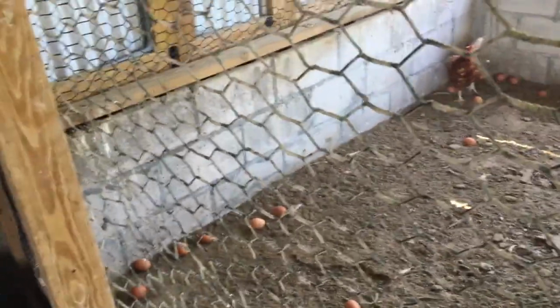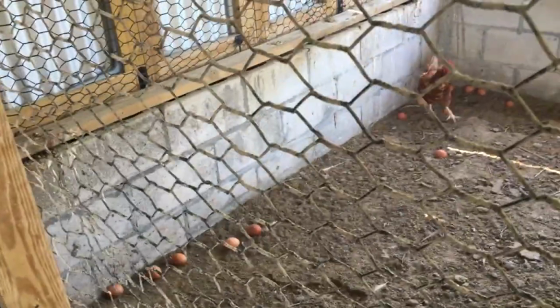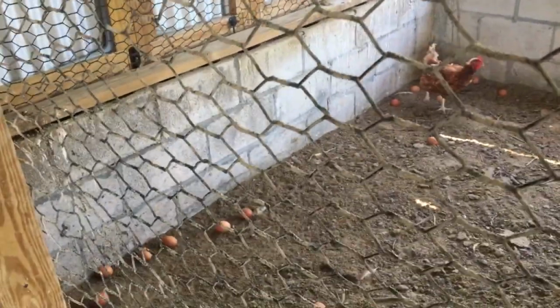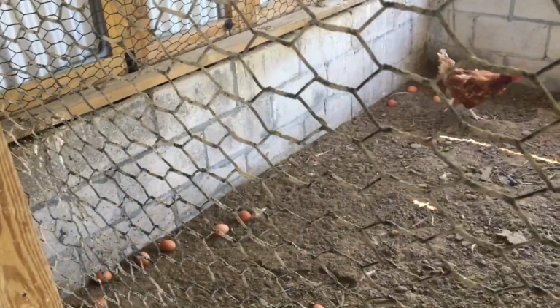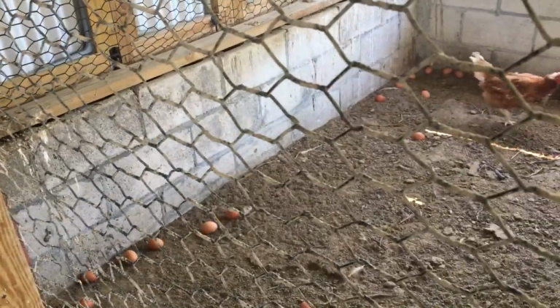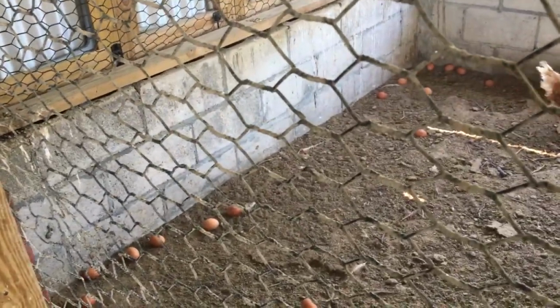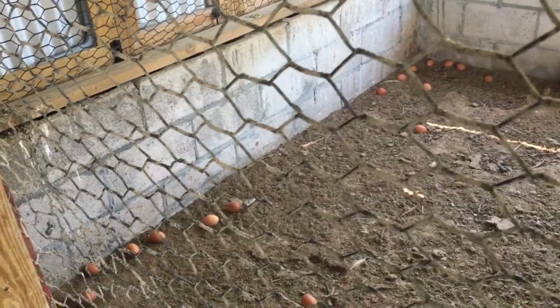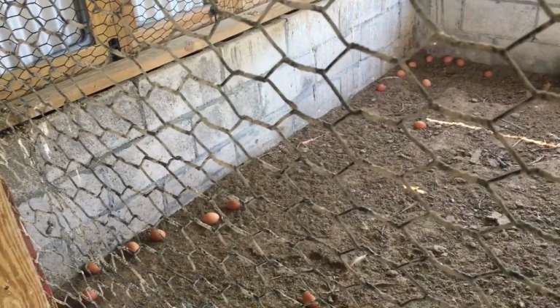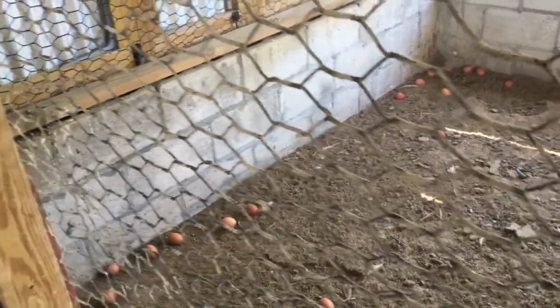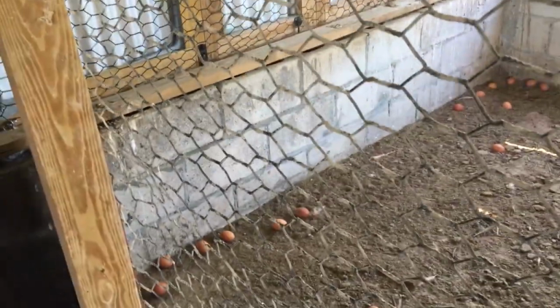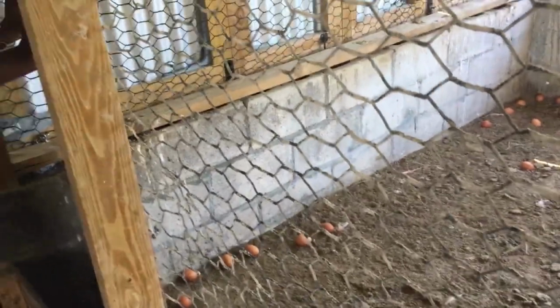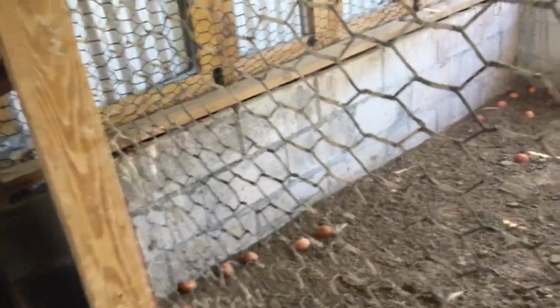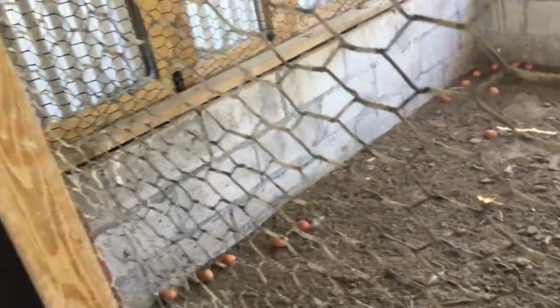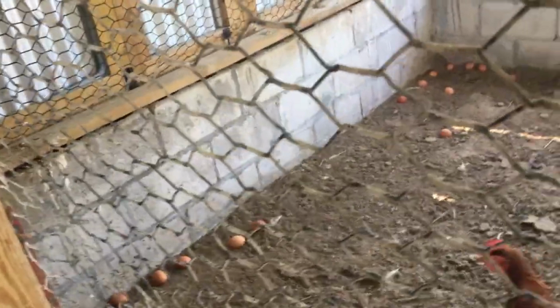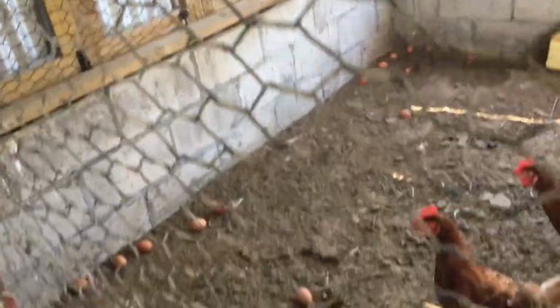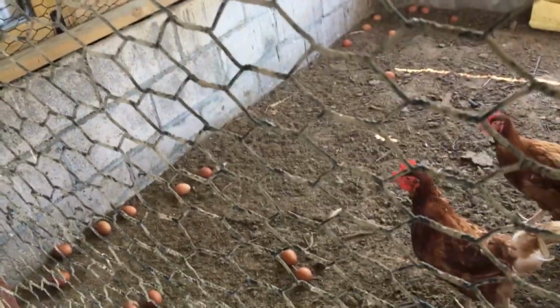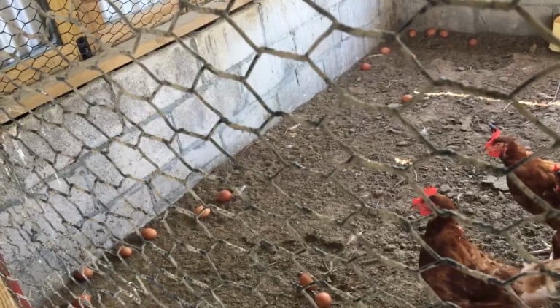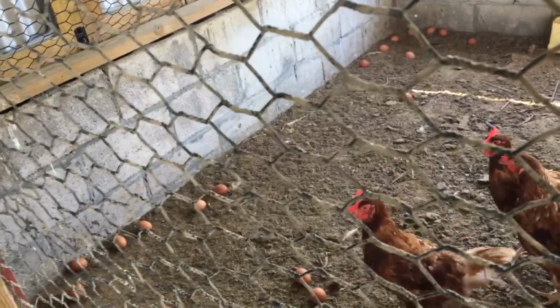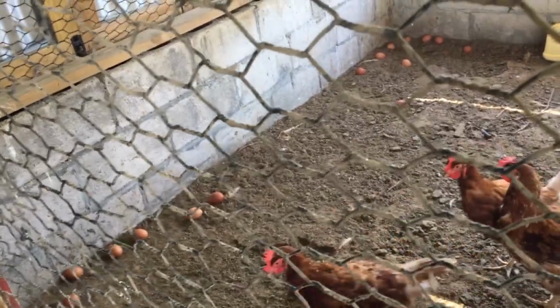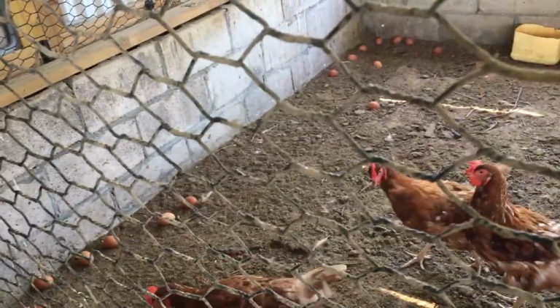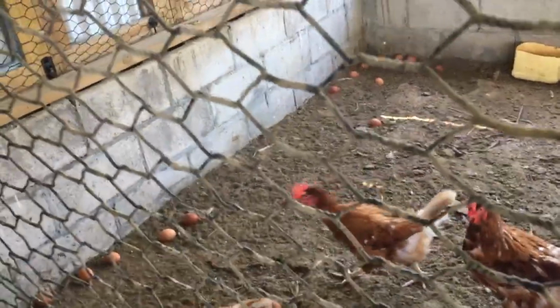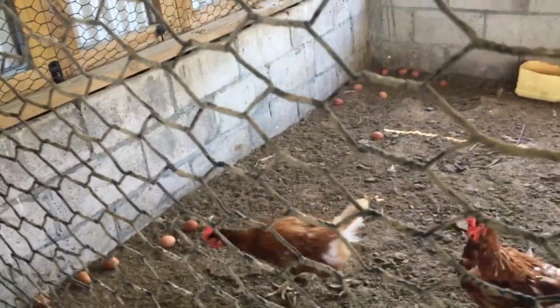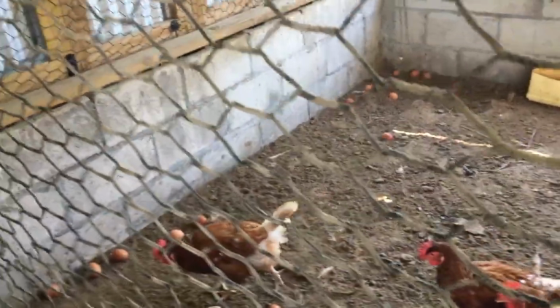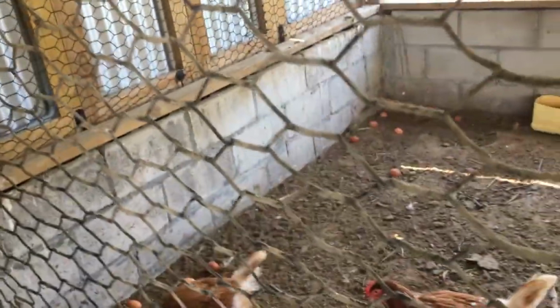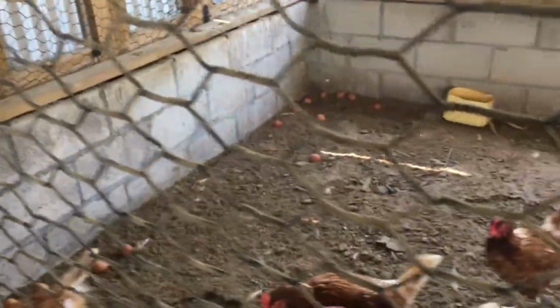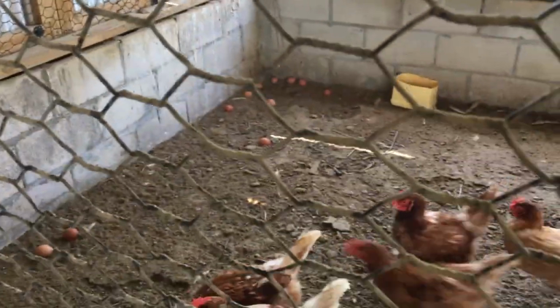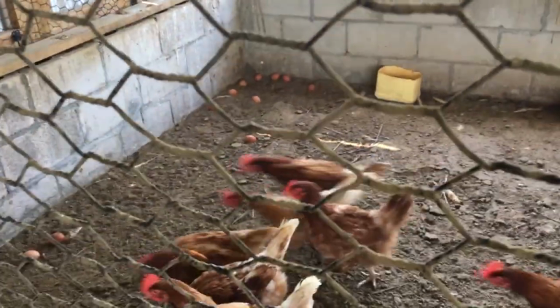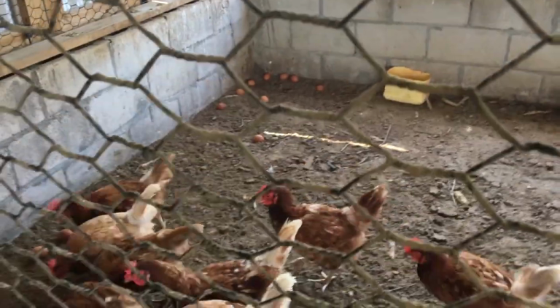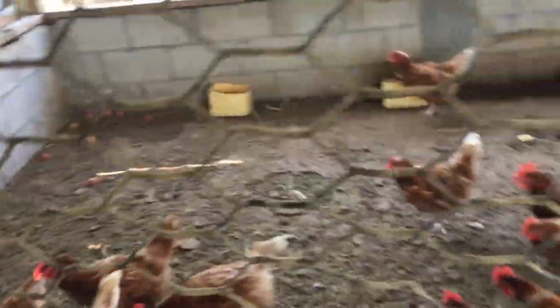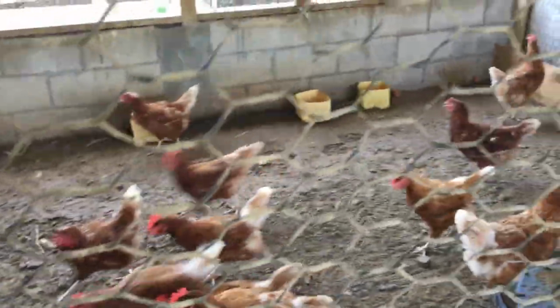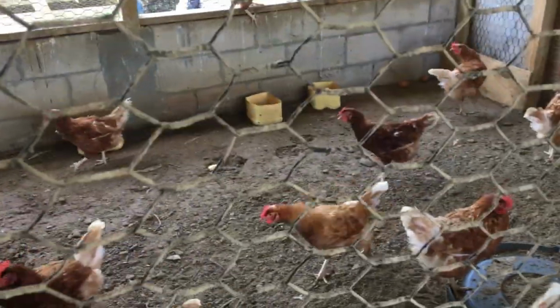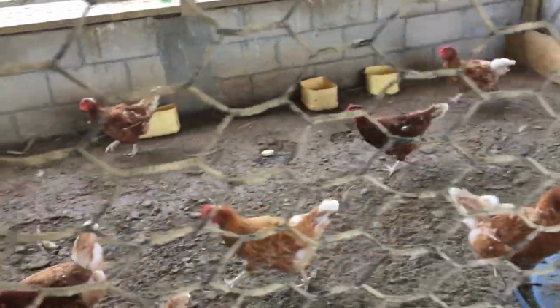The birds we're looking at are called the Isa Brown — these are the layers. We also rear the Venture Cross, which are the broilers, on this farm as well.